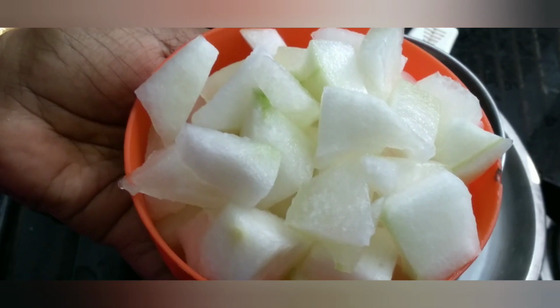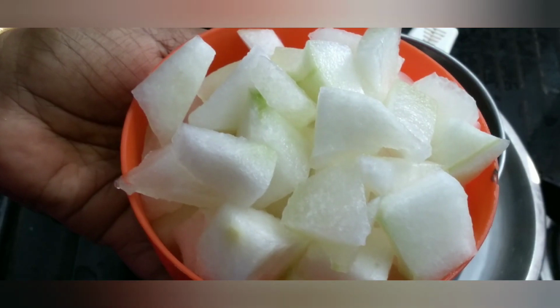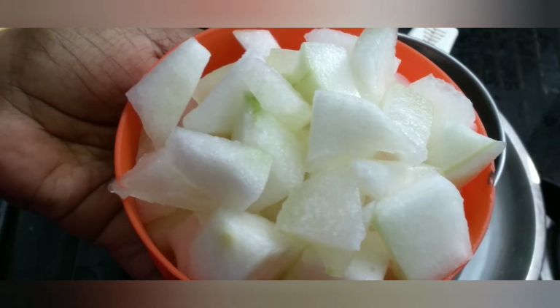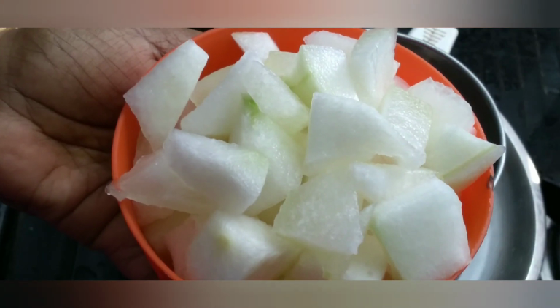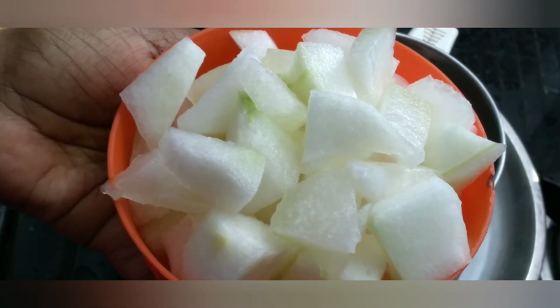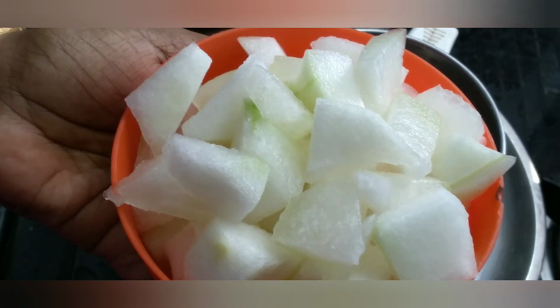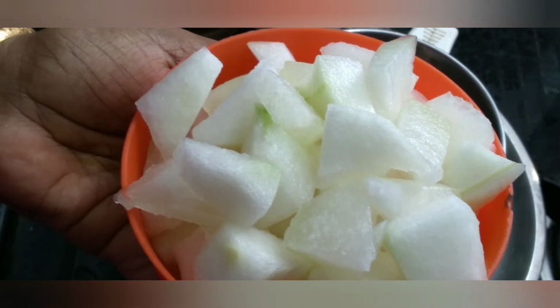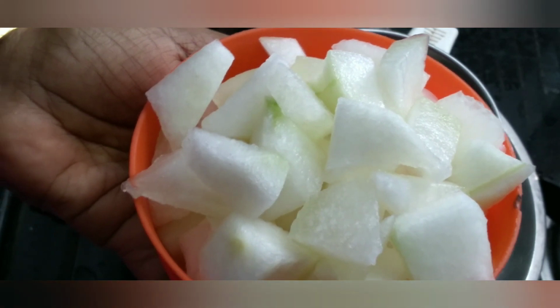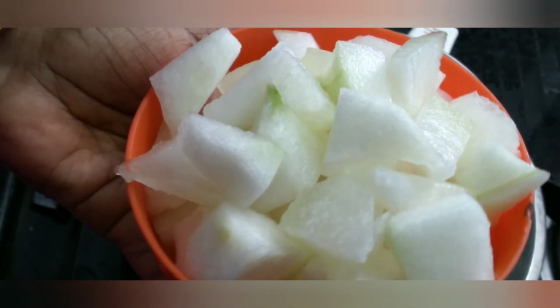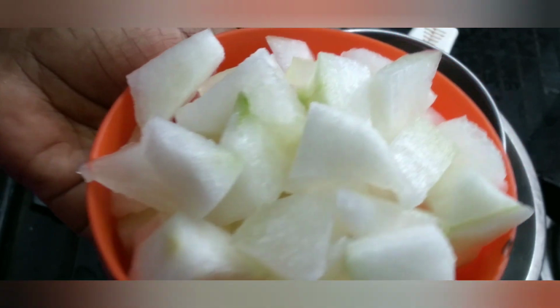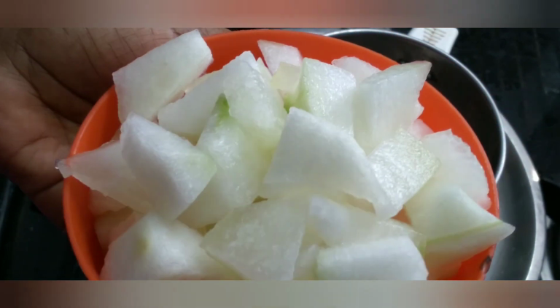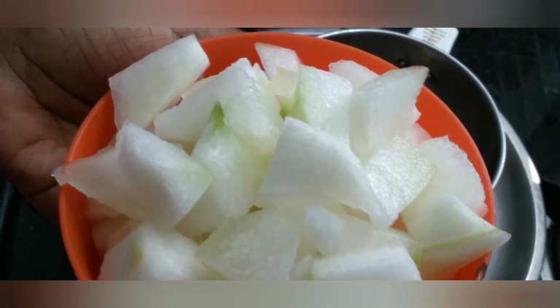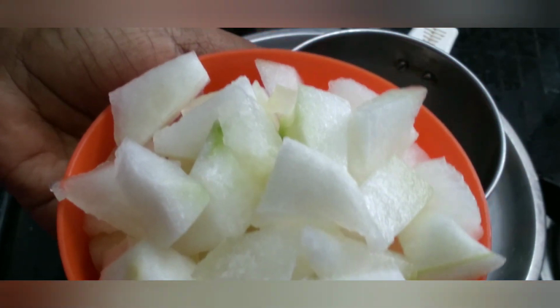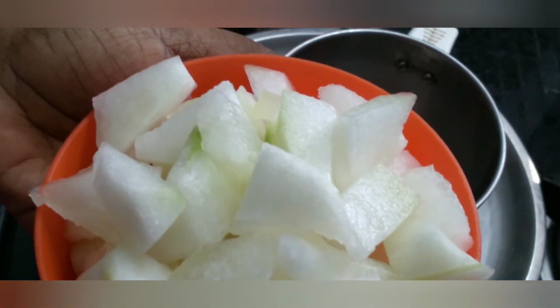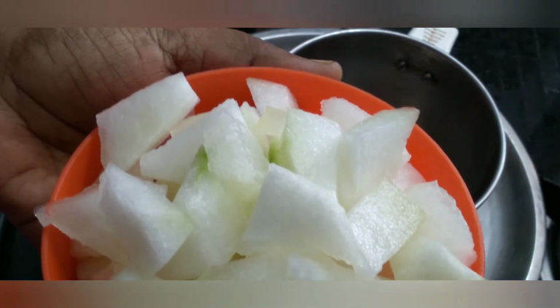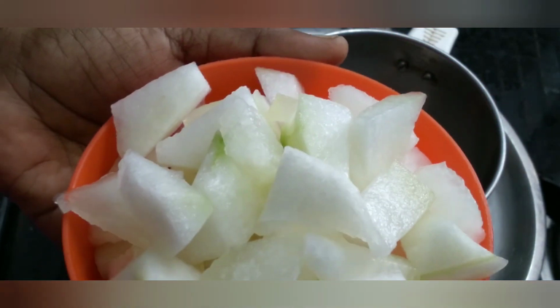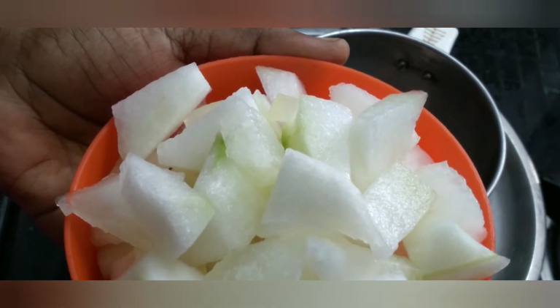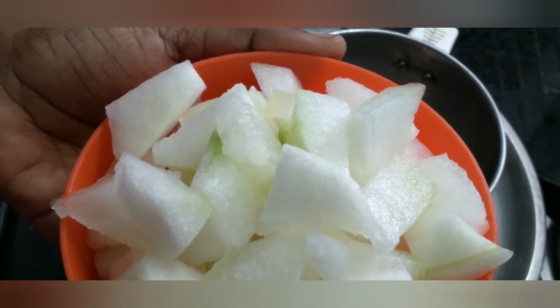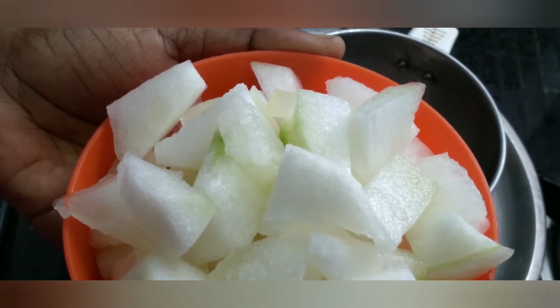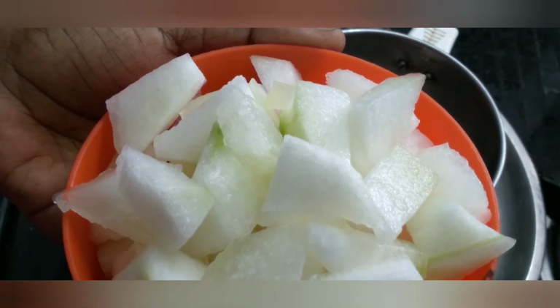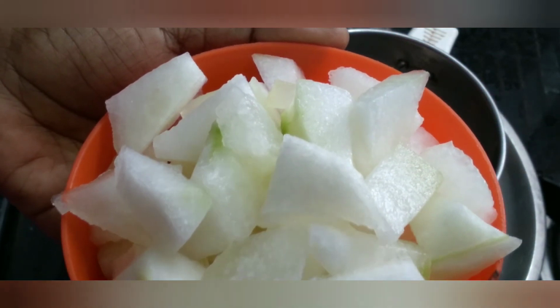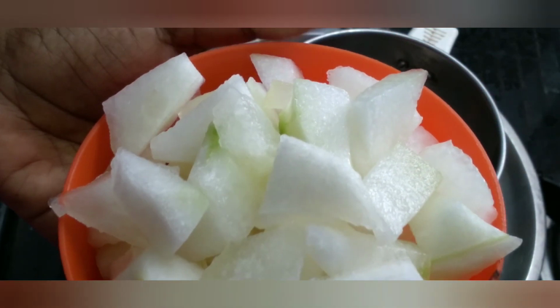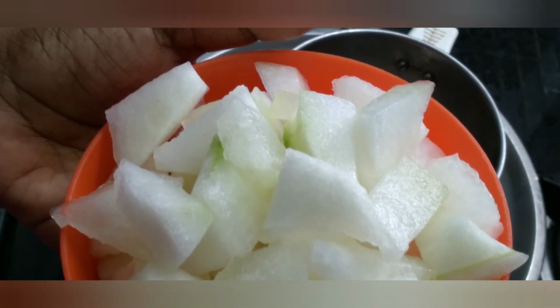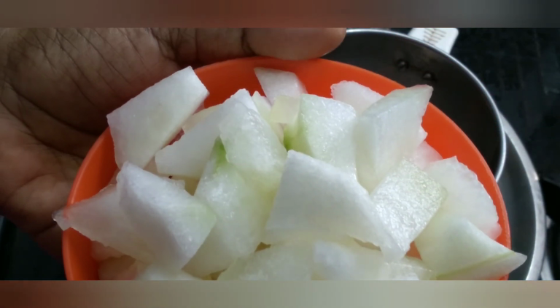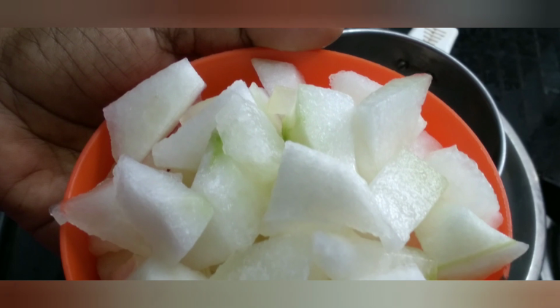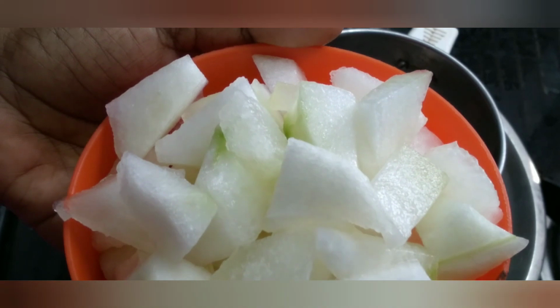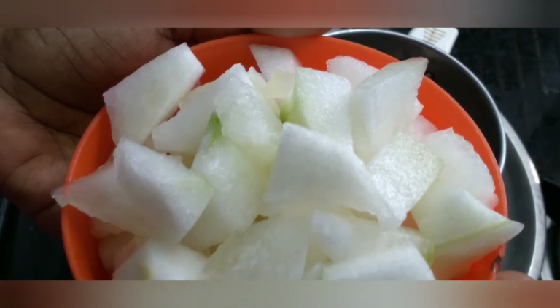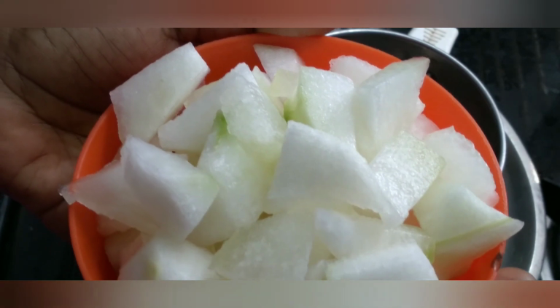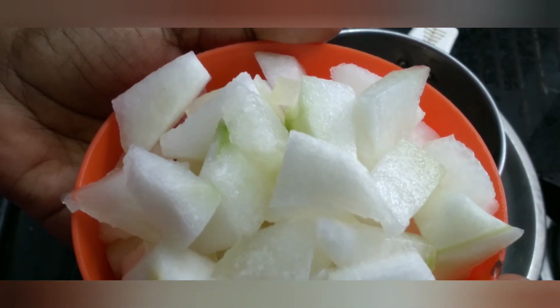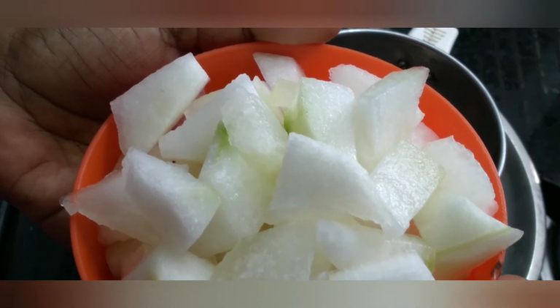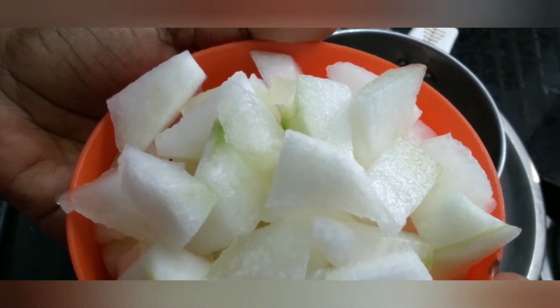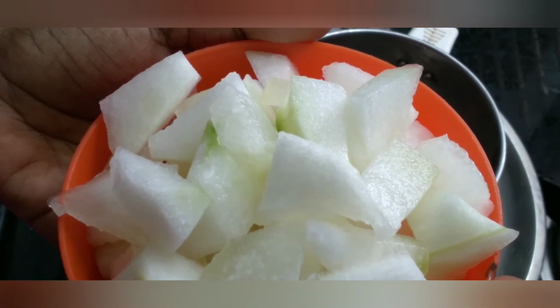In the English kitchen, we will put the pumpkin juice in the kitchen. This is a weight loss recipe.